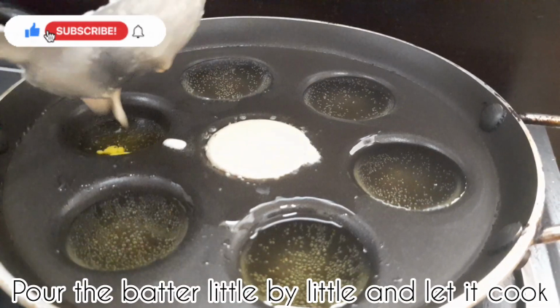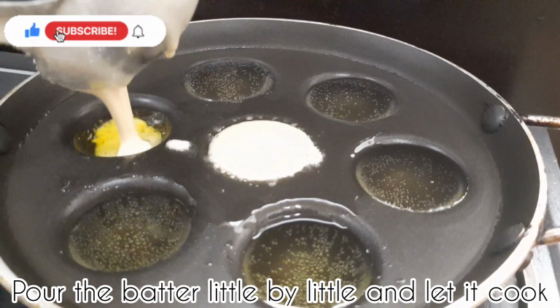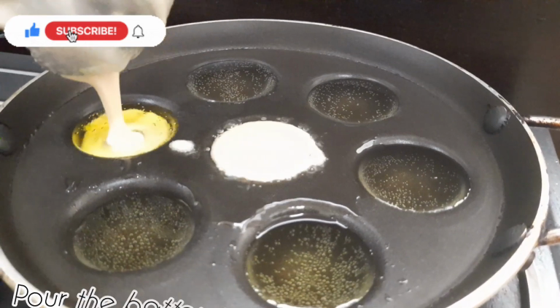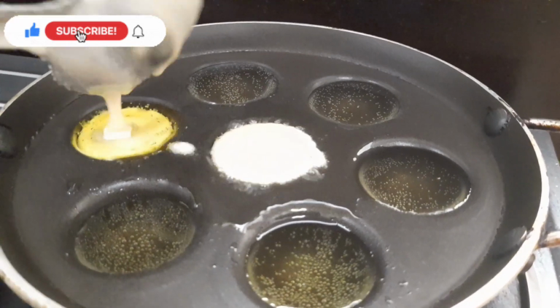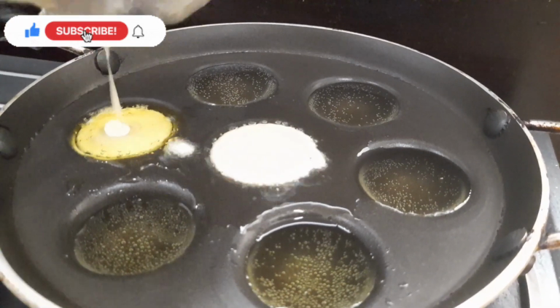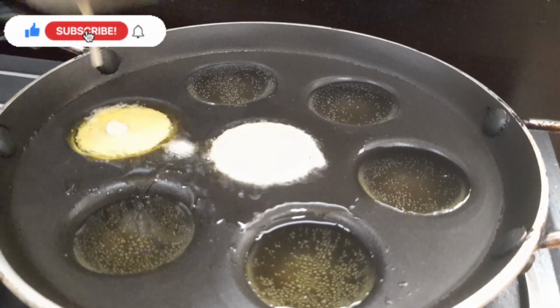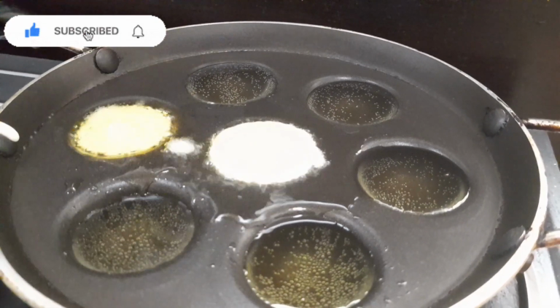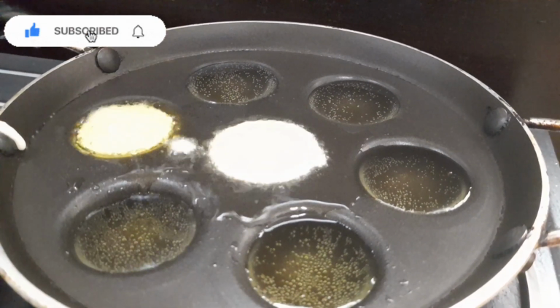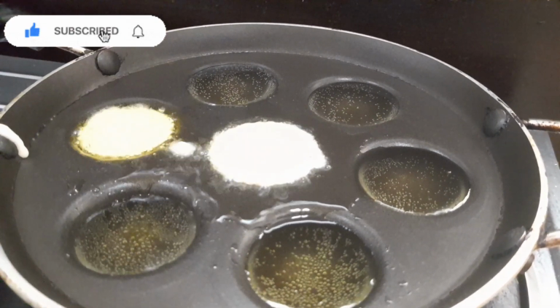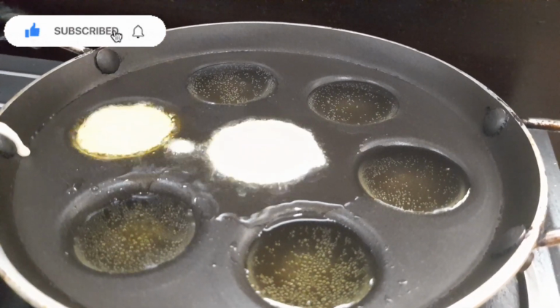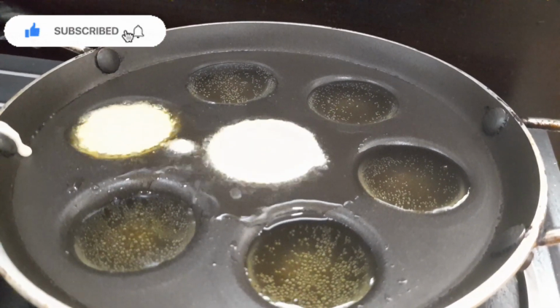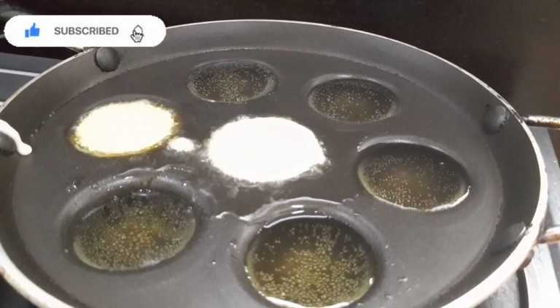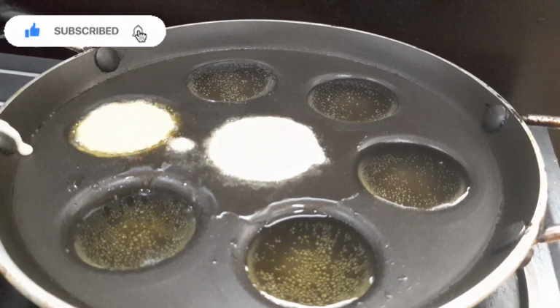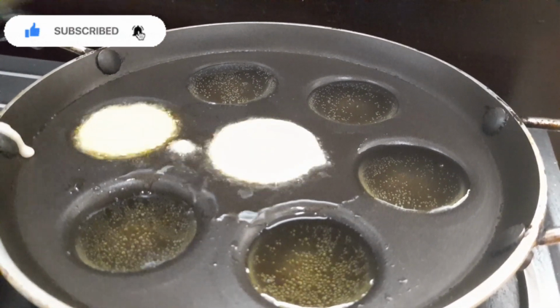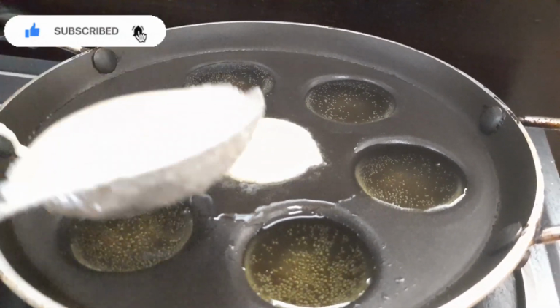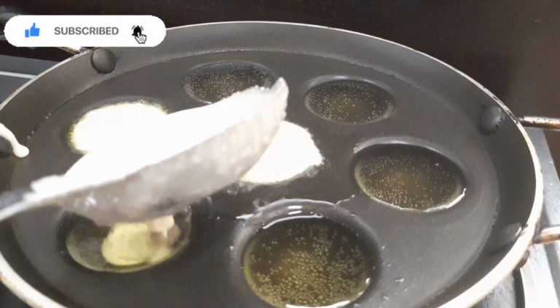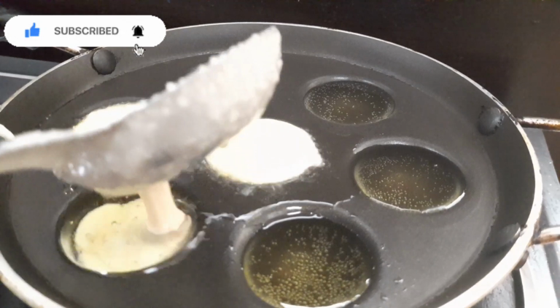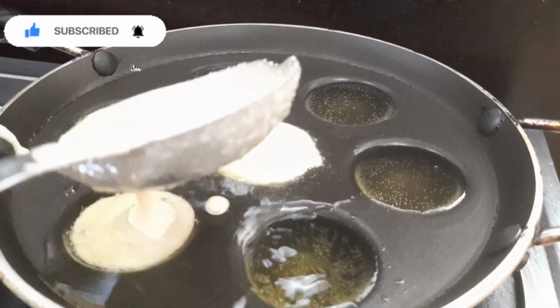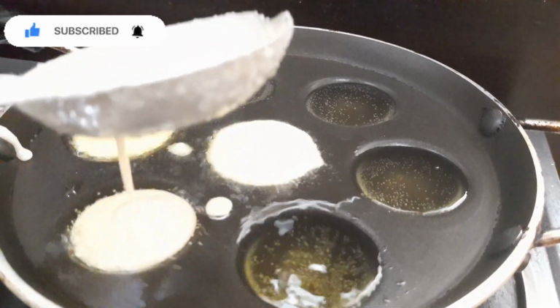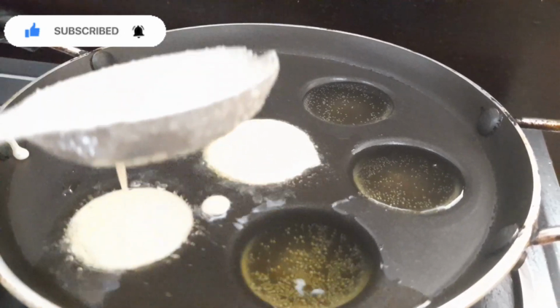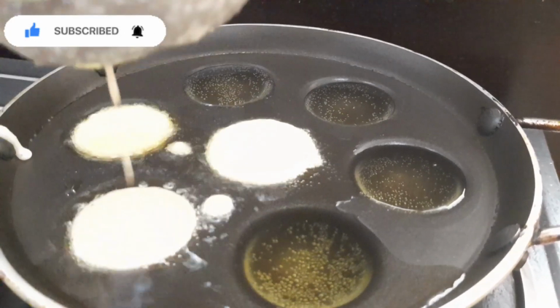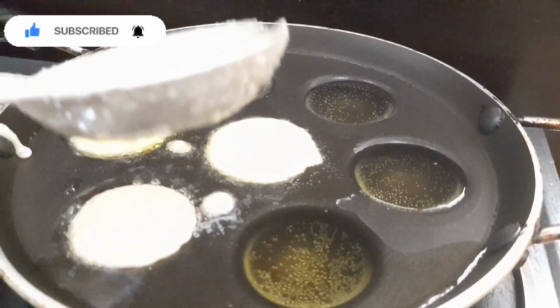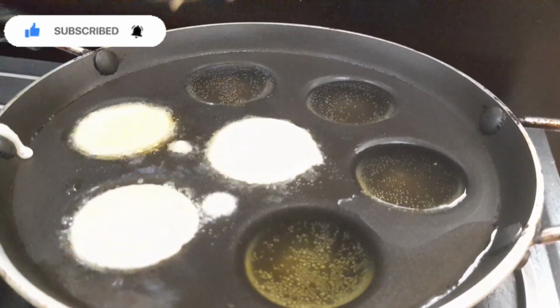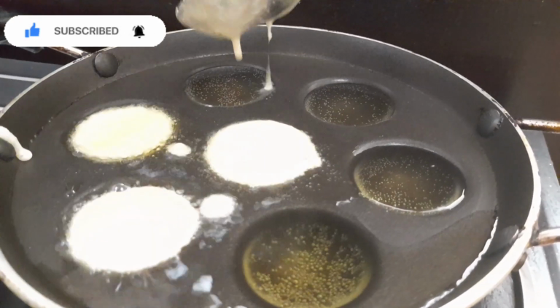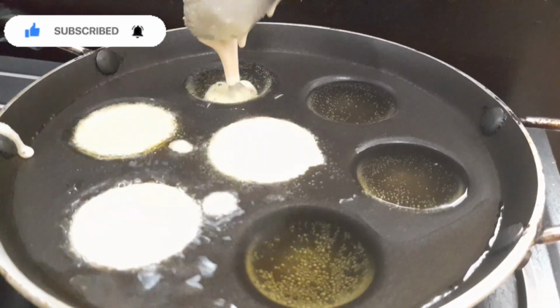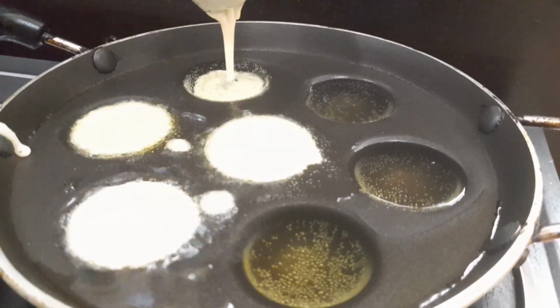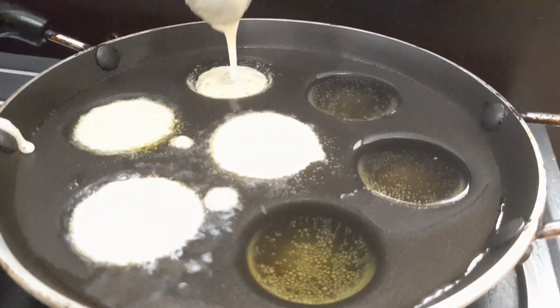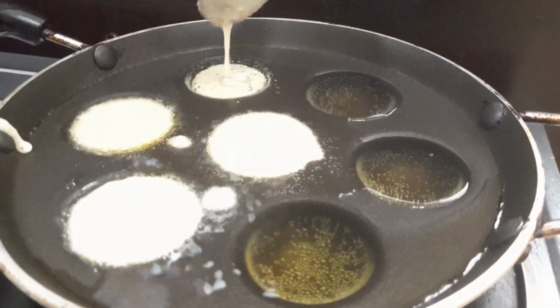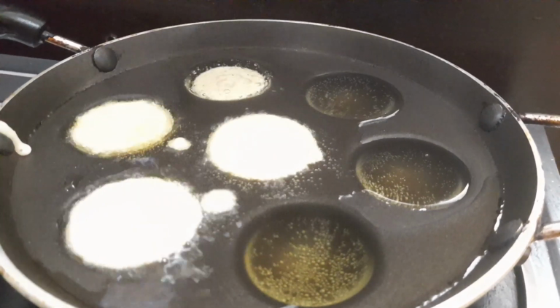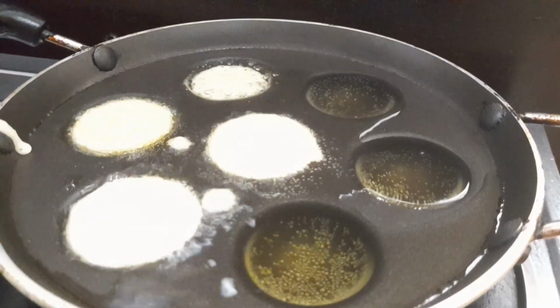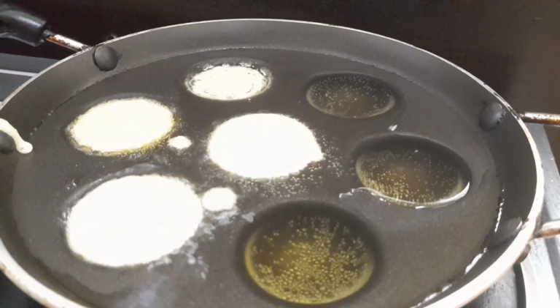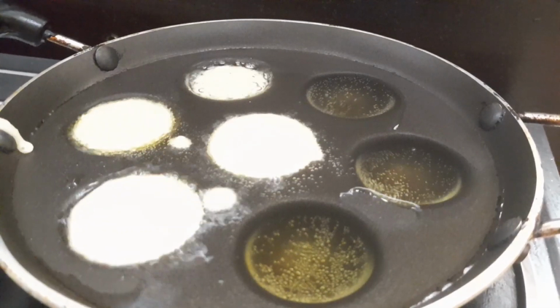It should be dry. If you don't like it, you will be able to make it better.